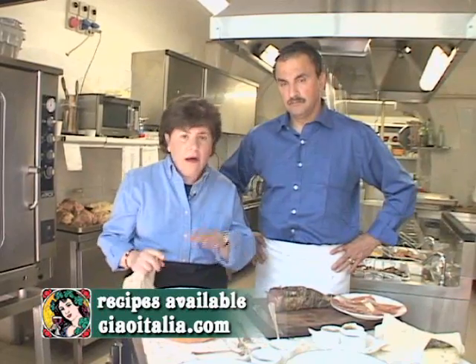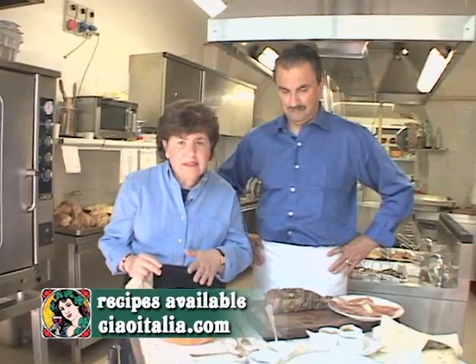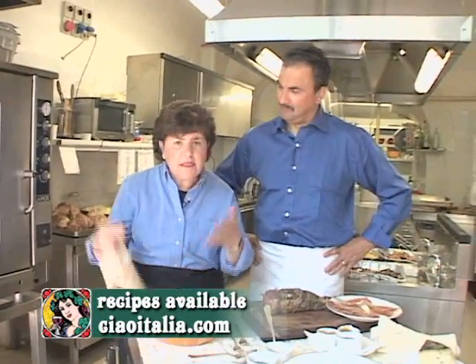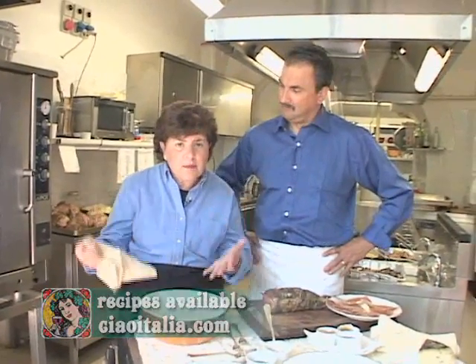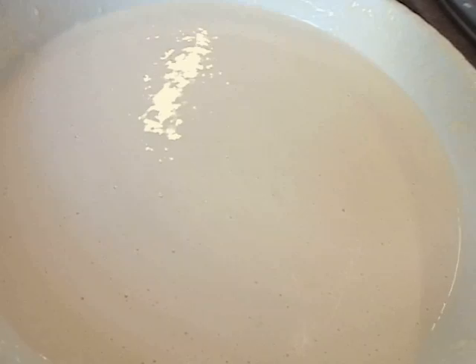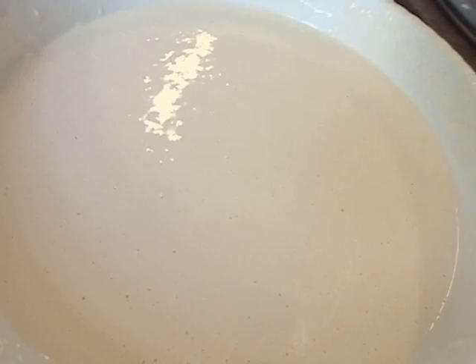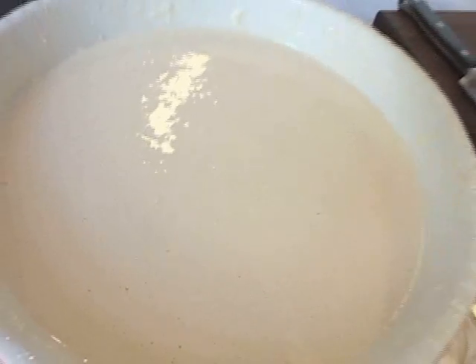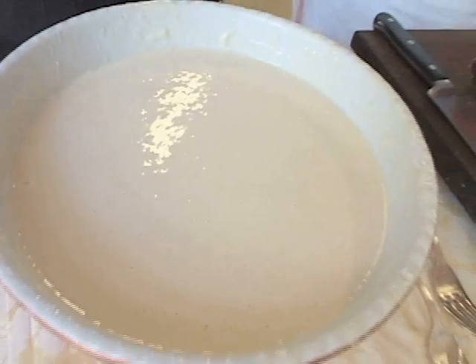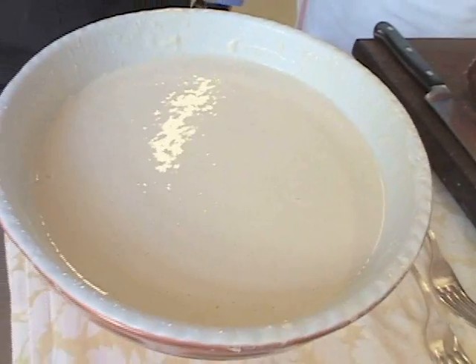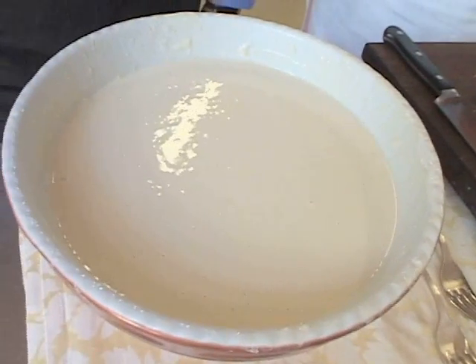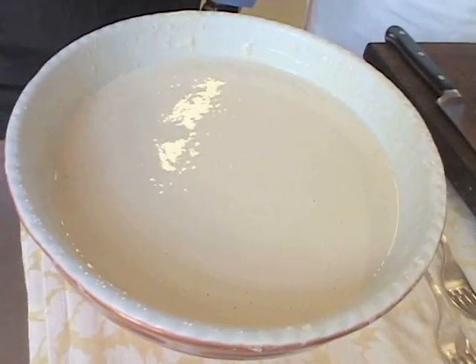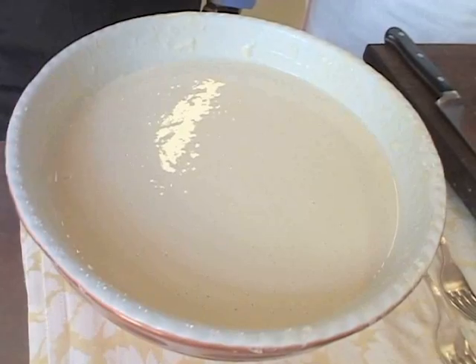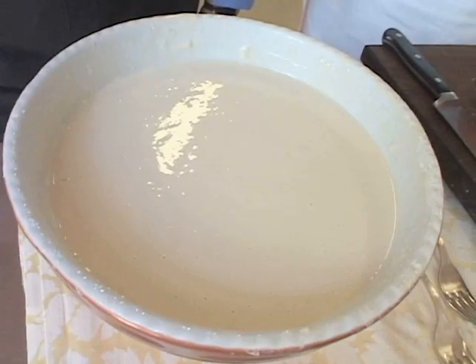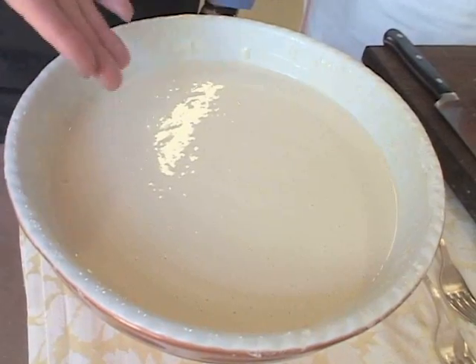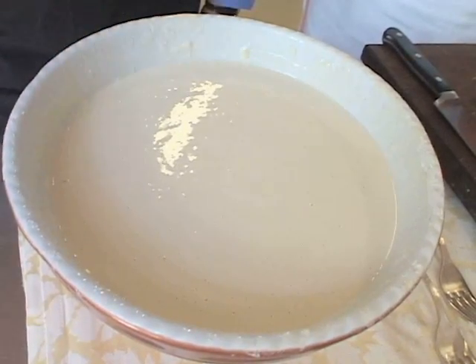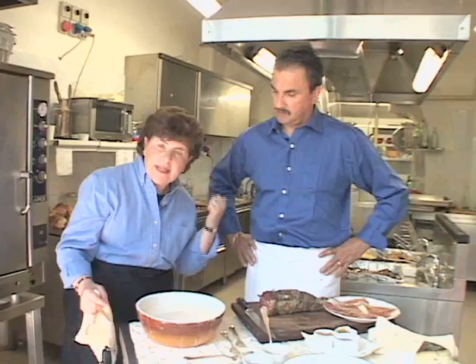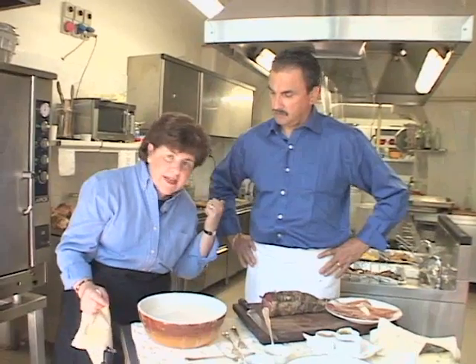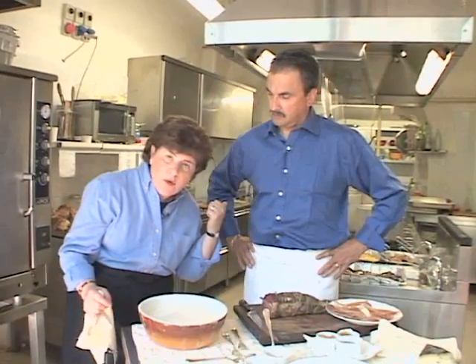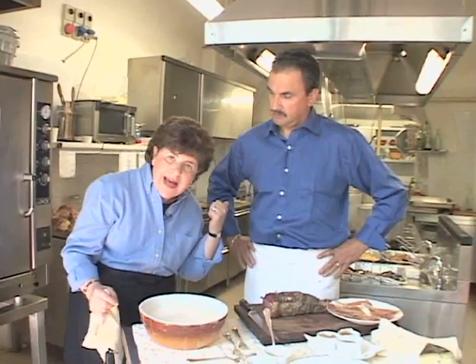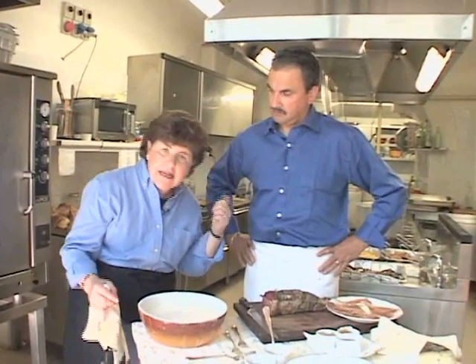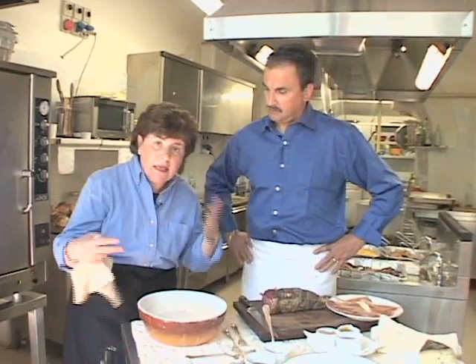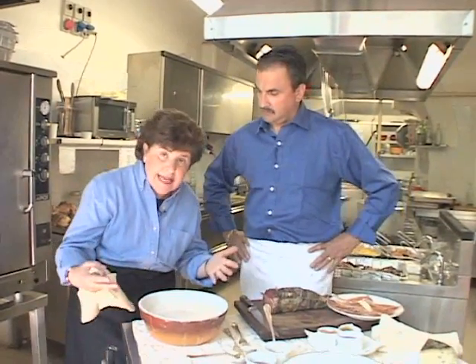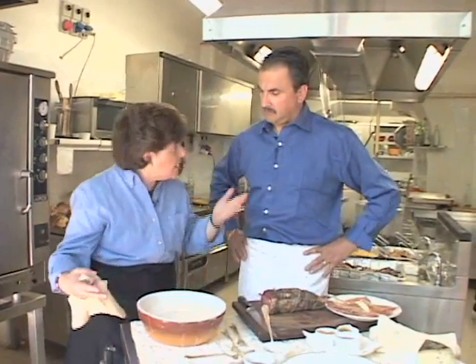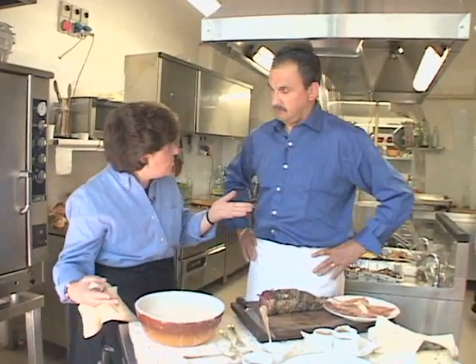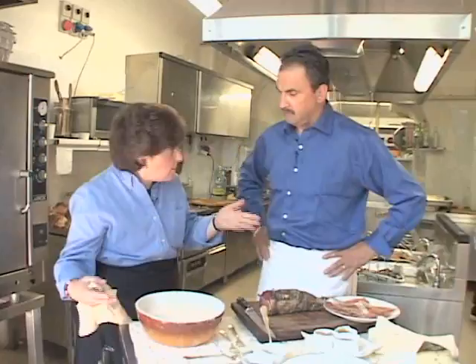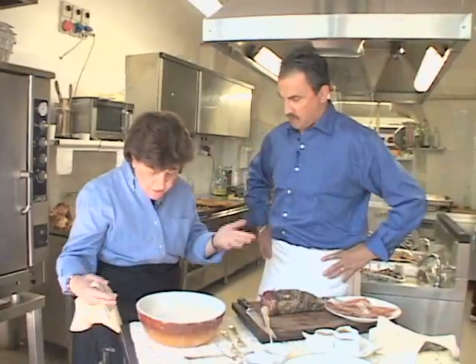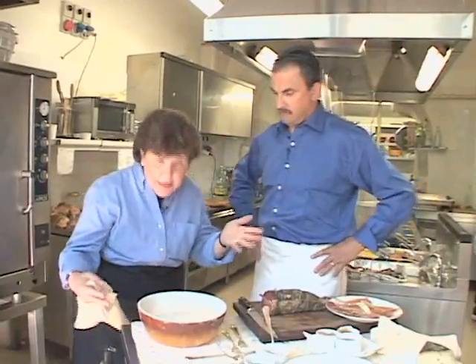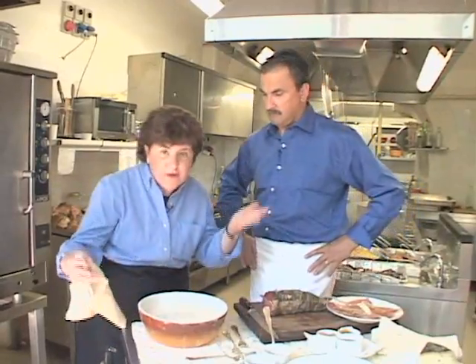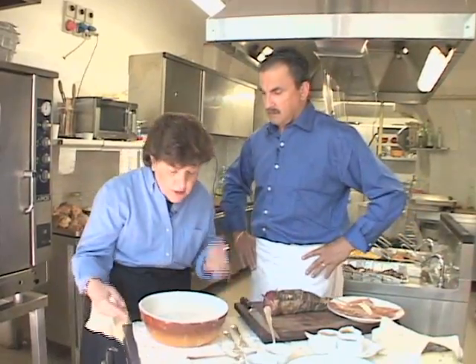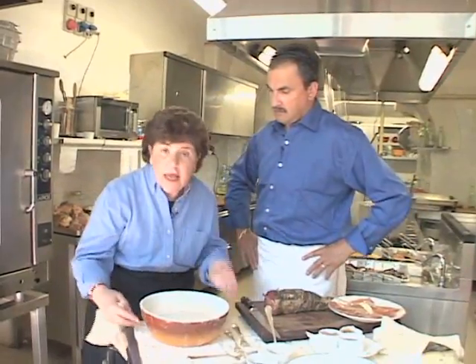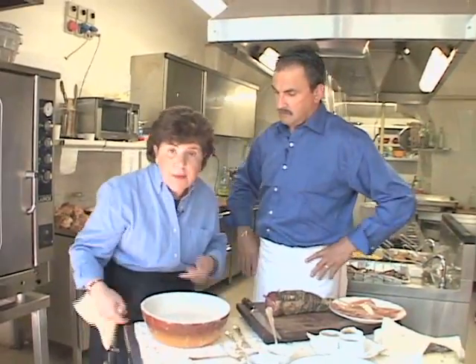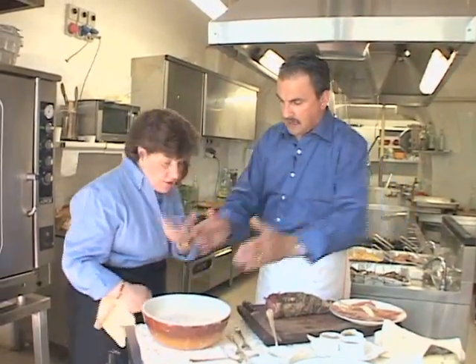All this is is unbleached flour, water, and a little bit of salt — no yeast. We've got some vegetable oil hot in a padella, in a sauté pan, a frying pan, whatever you want to use. And now we're ready to do this.